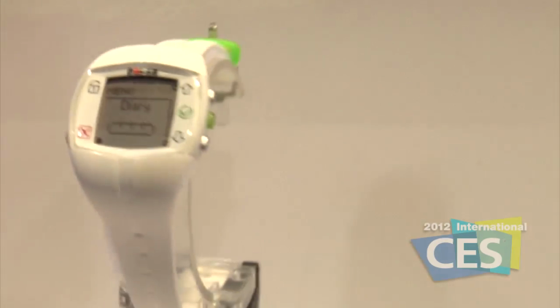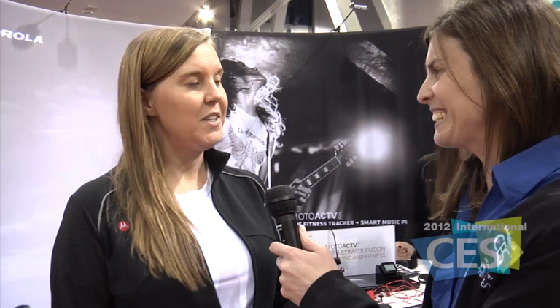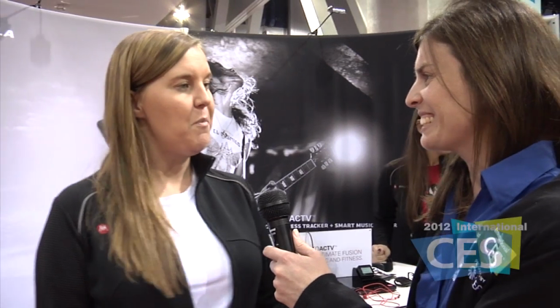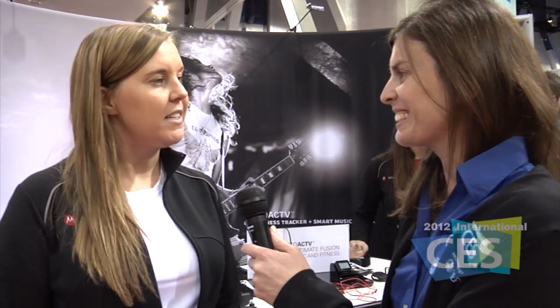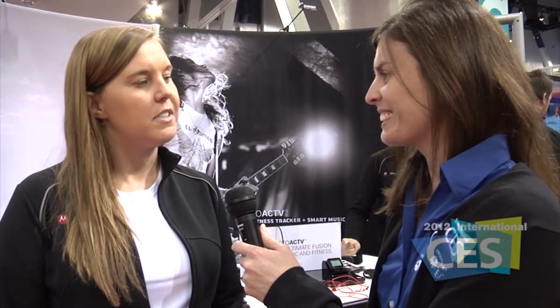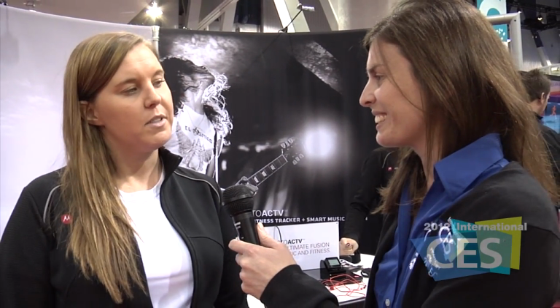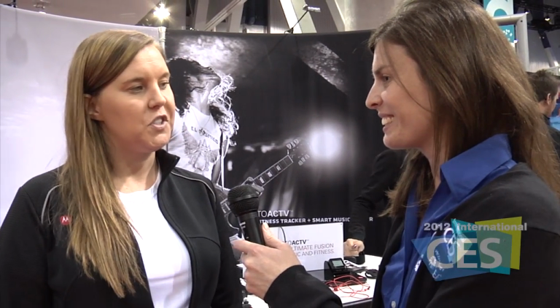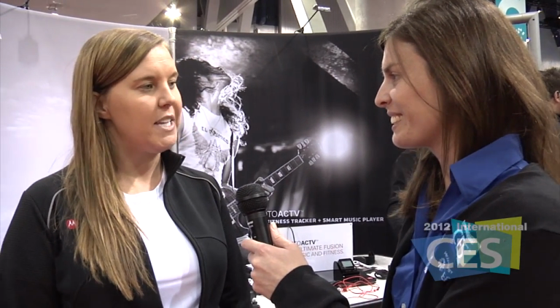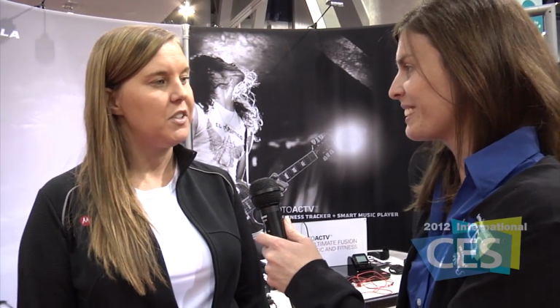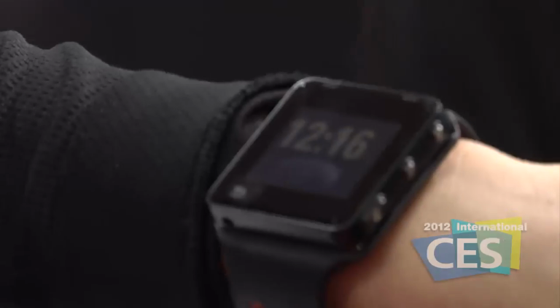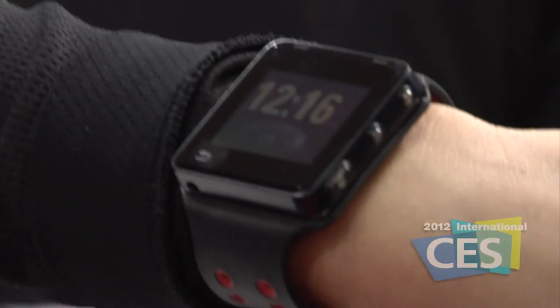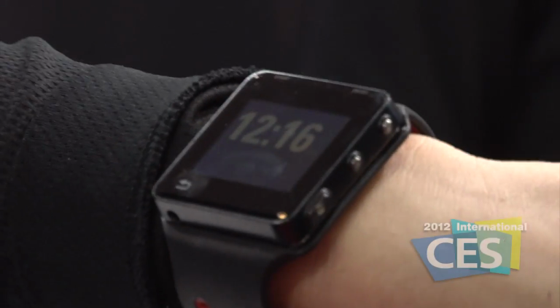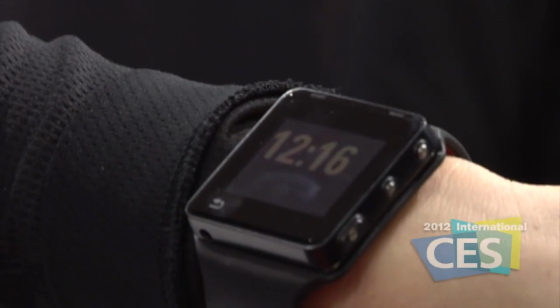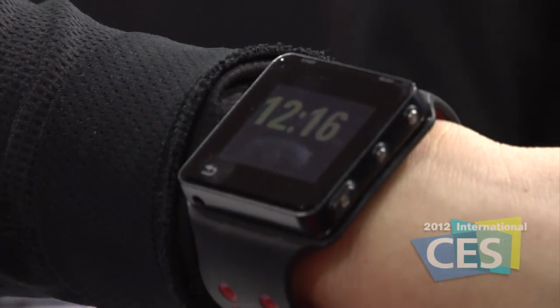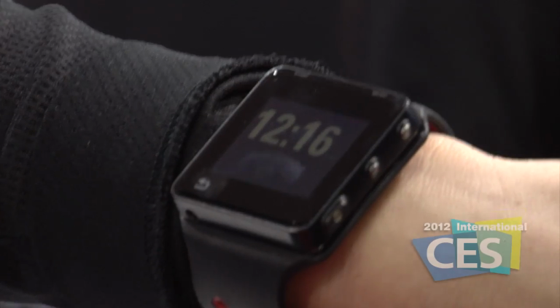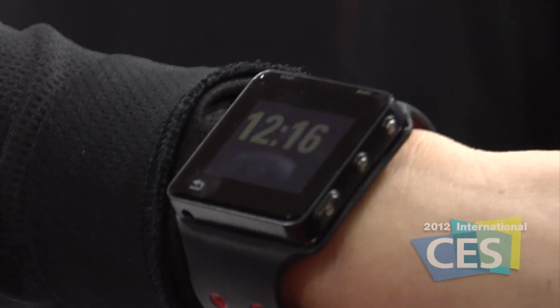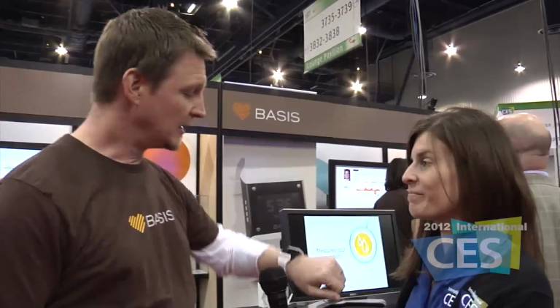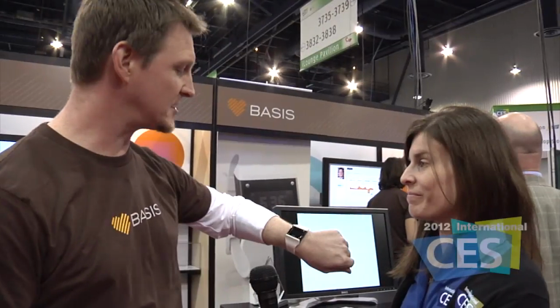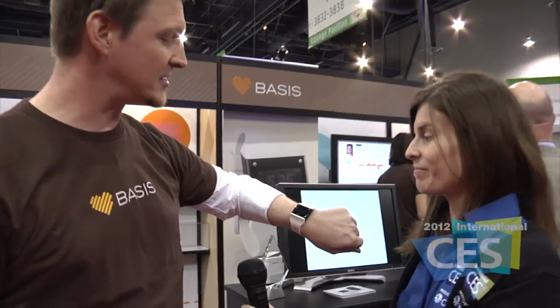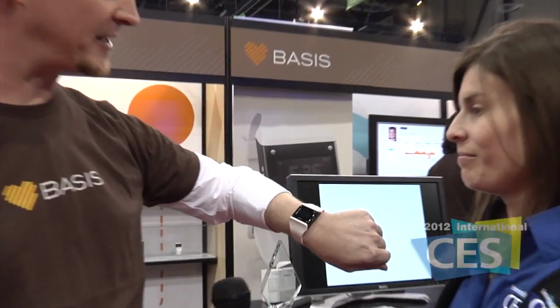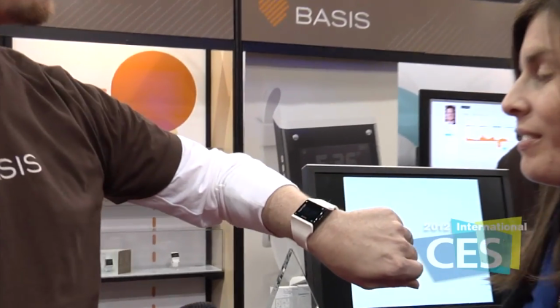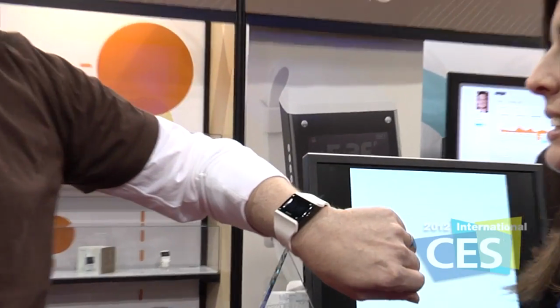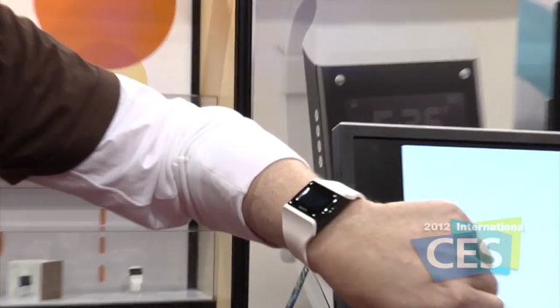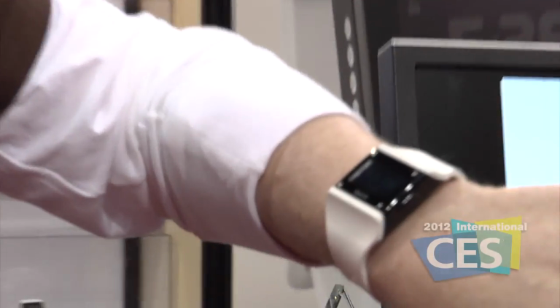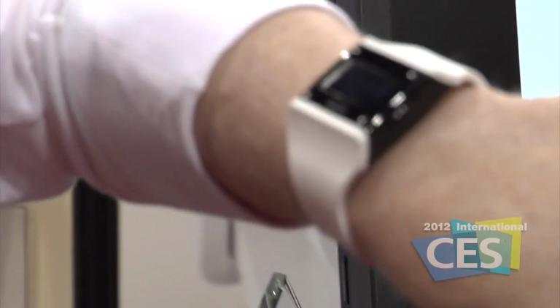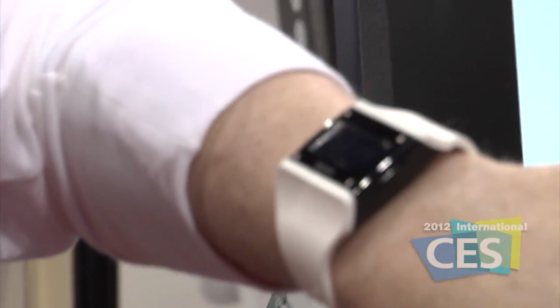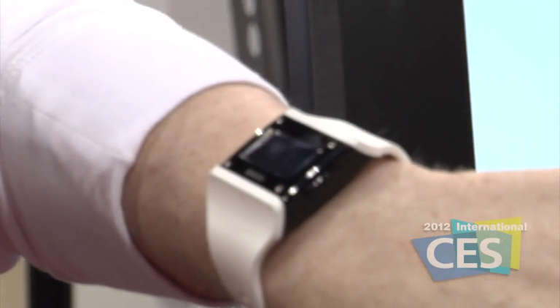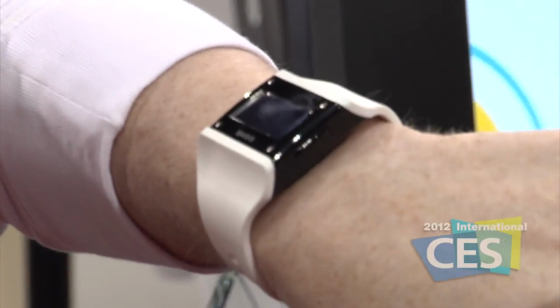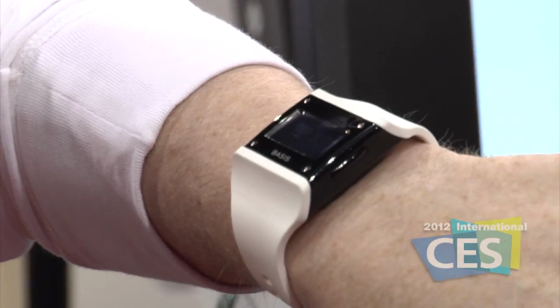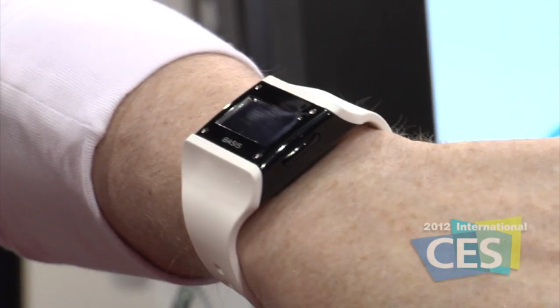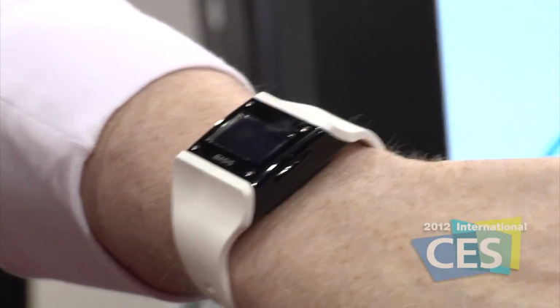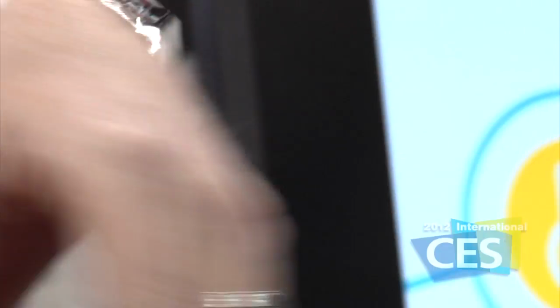This is the Moto Active — it's the world's first GPS fitness tracker and smart music player all in one. And this is the Basis Band, which is about tracking information about your health and then uploading that to the cloud.